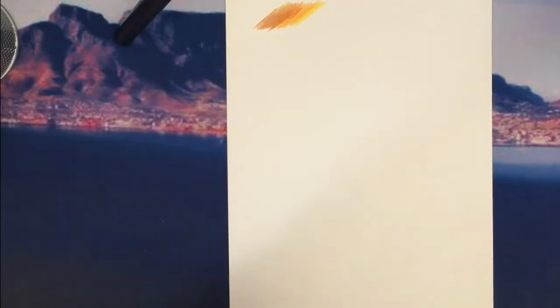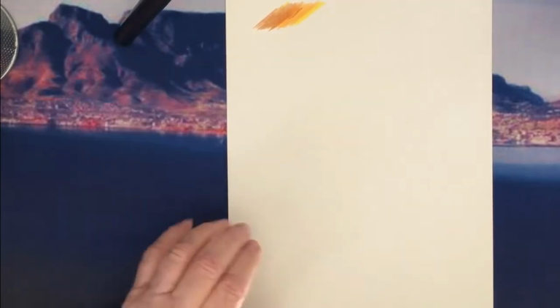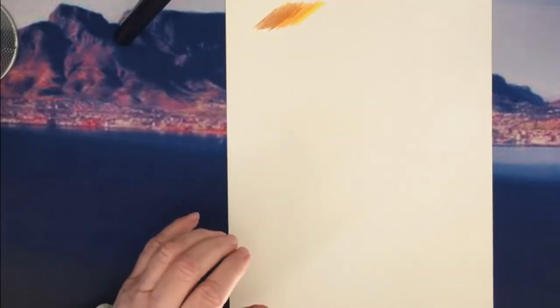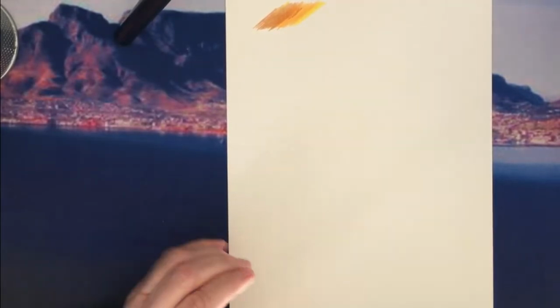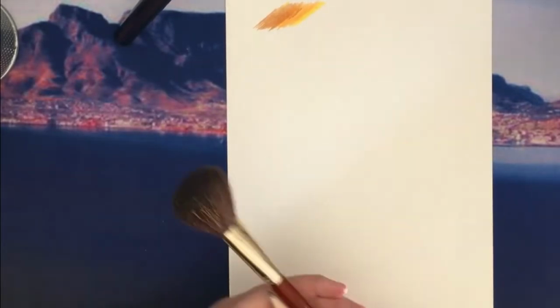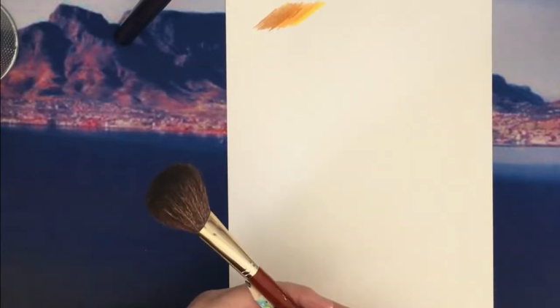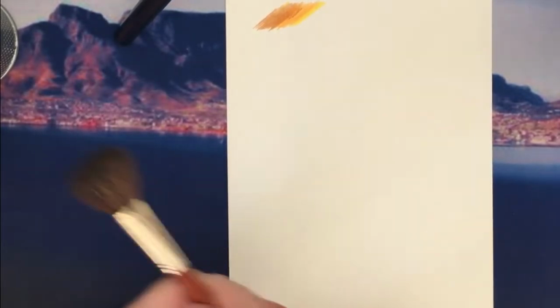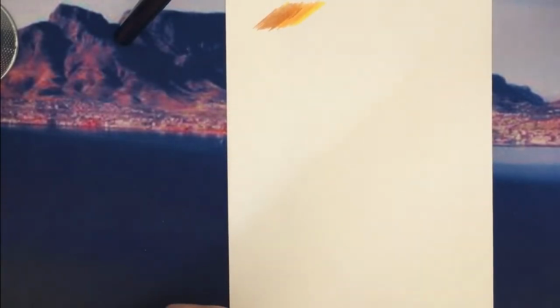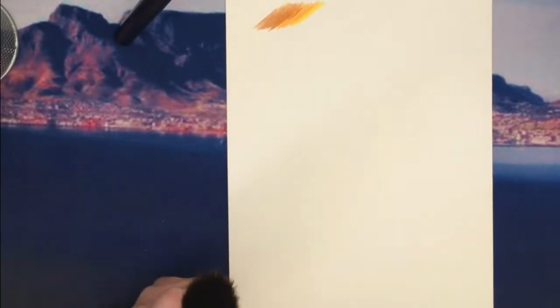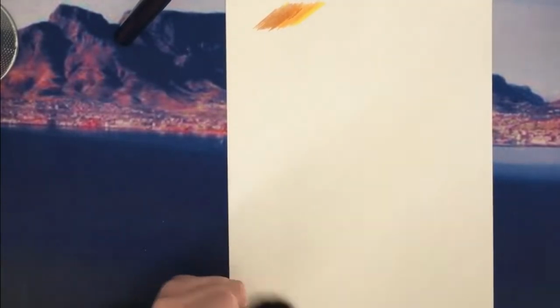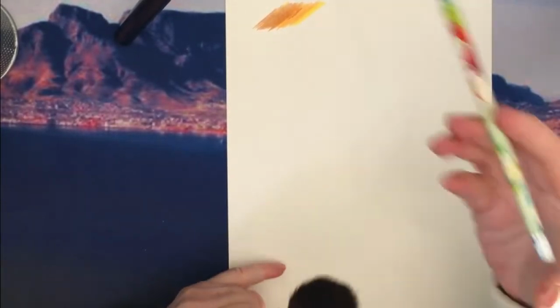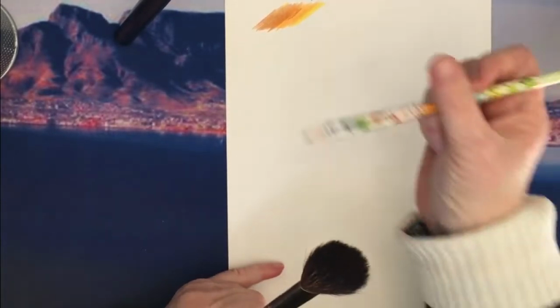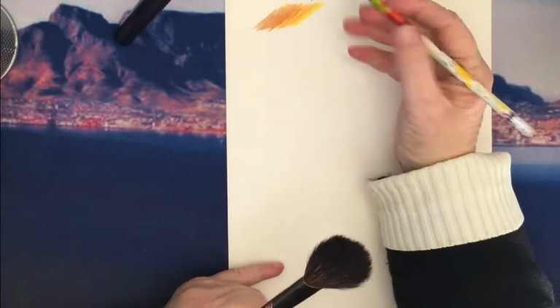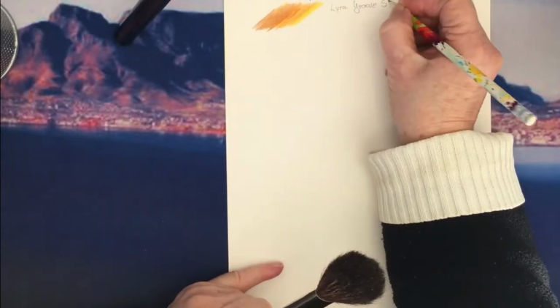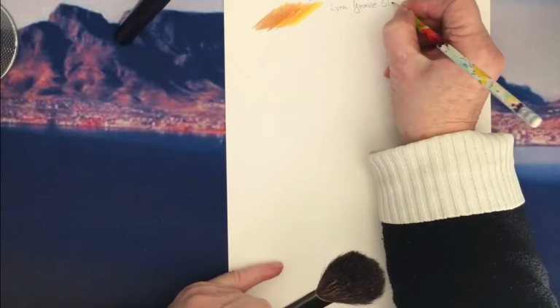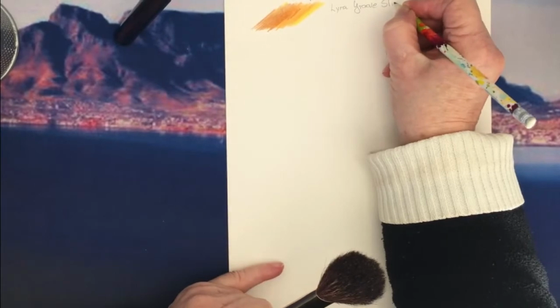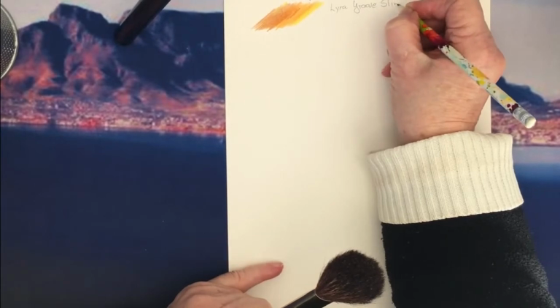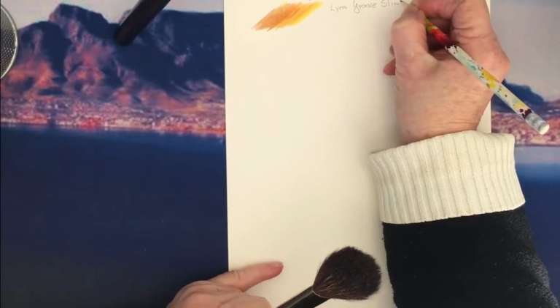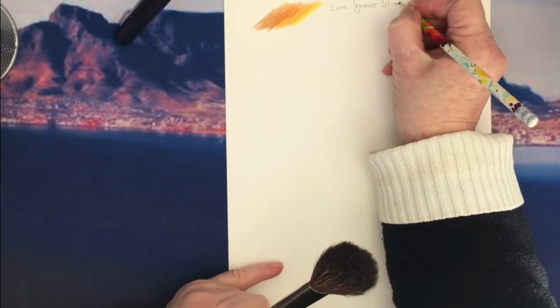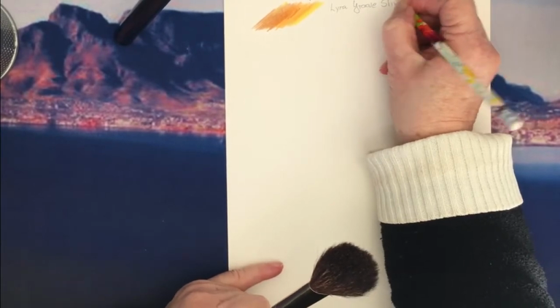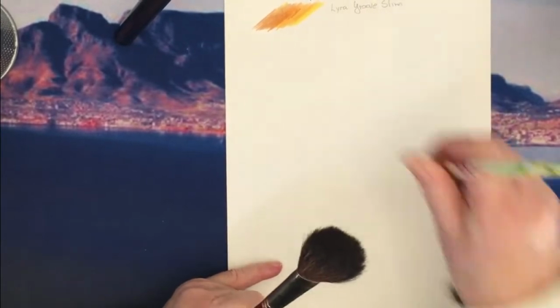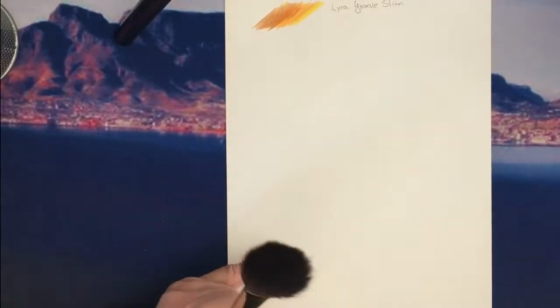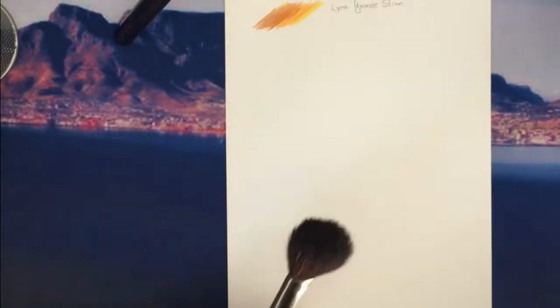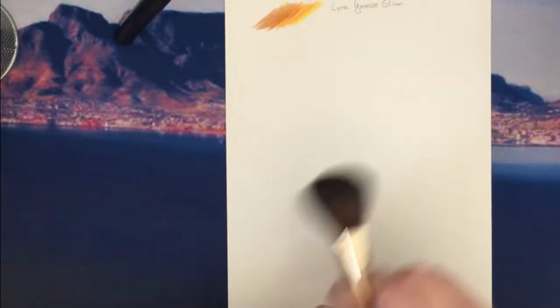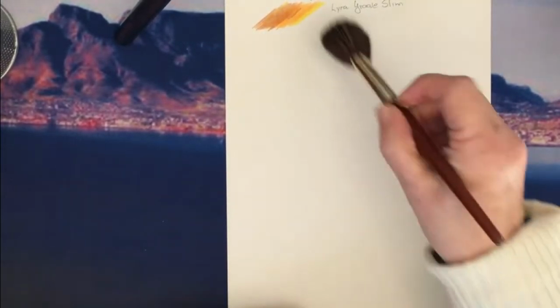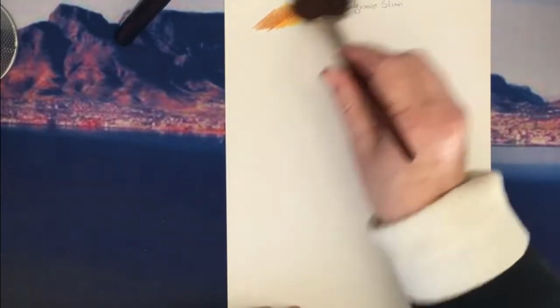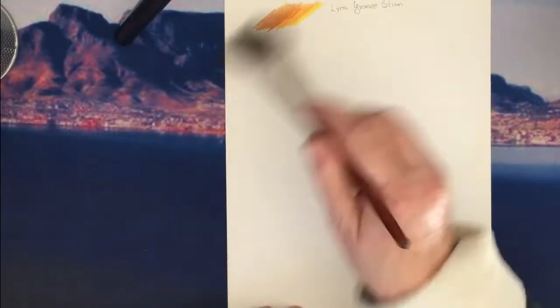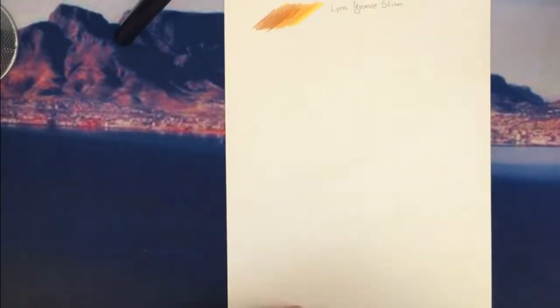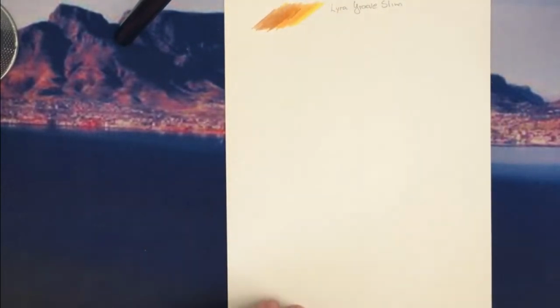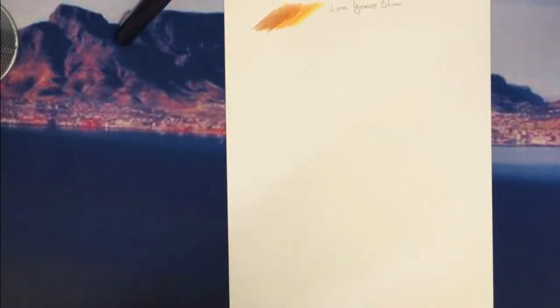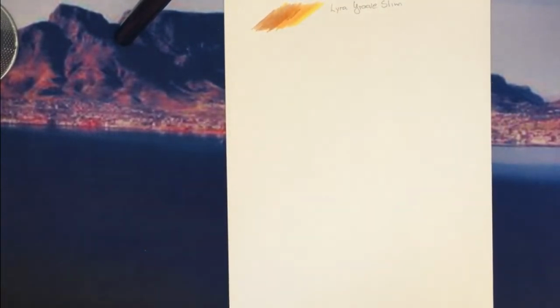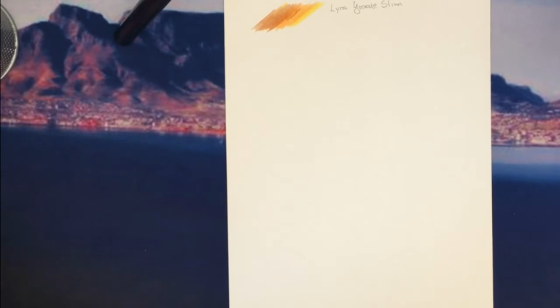Another thing about the Lyra Groove Slim is that it doesn't create a load of dust. So that's number one.